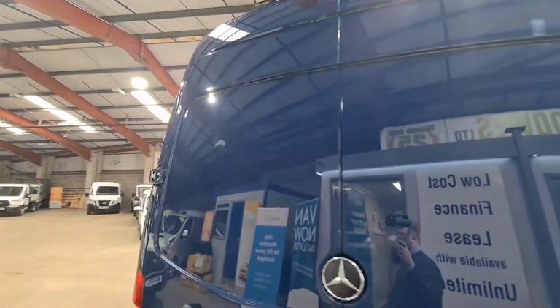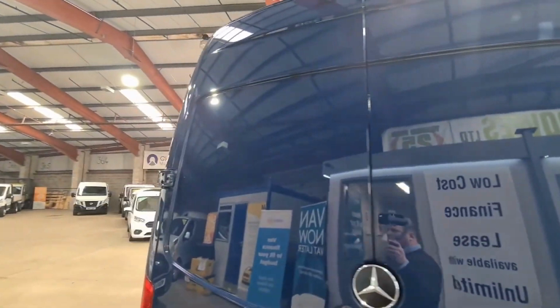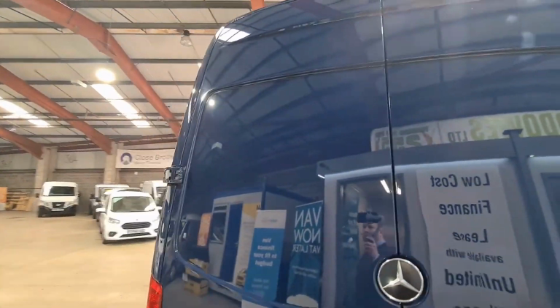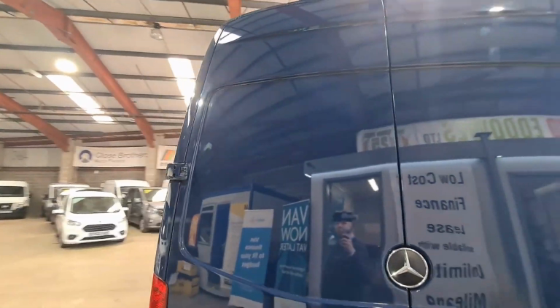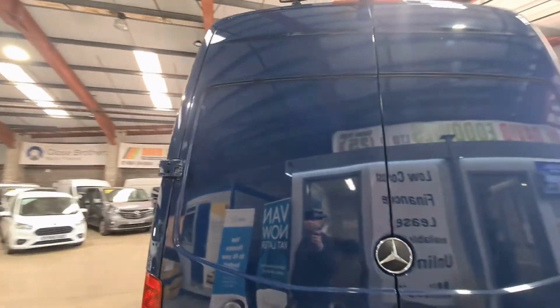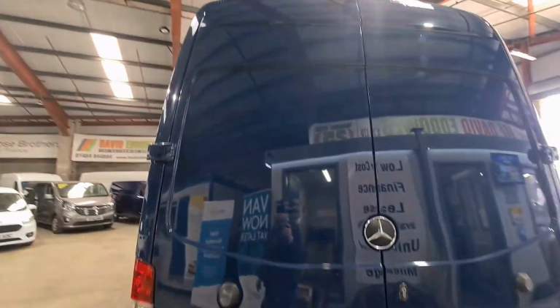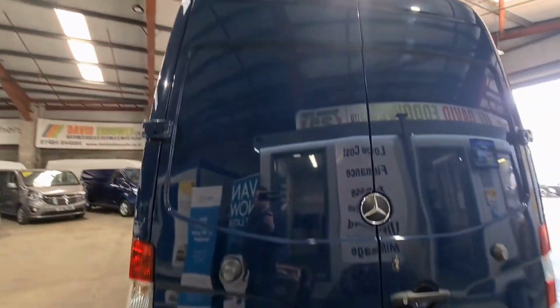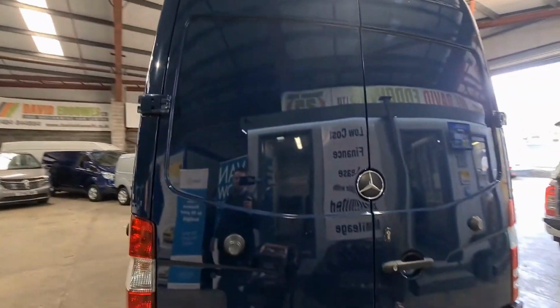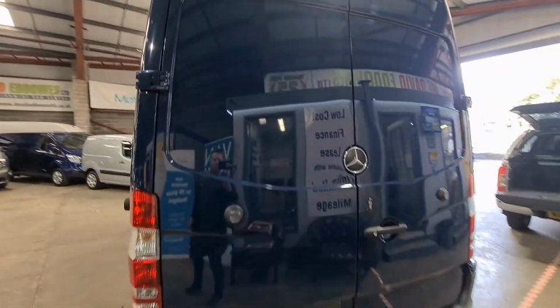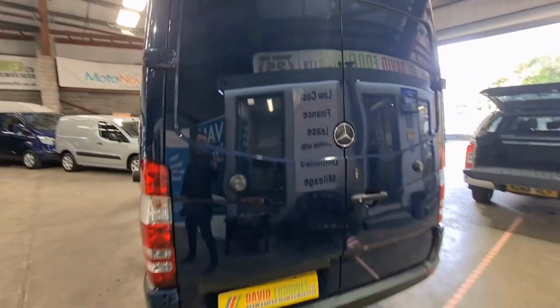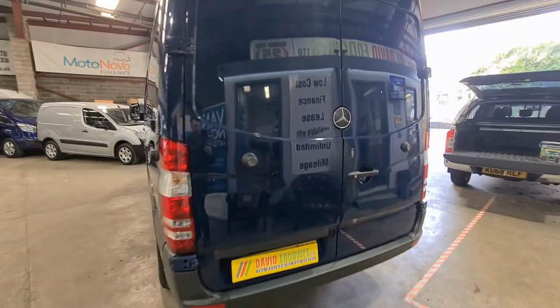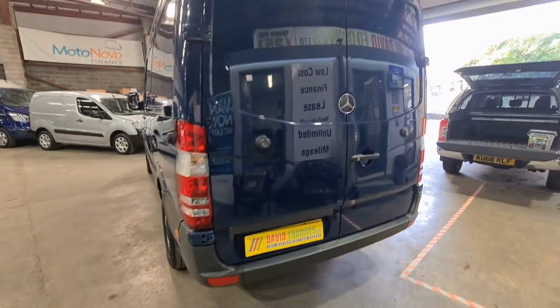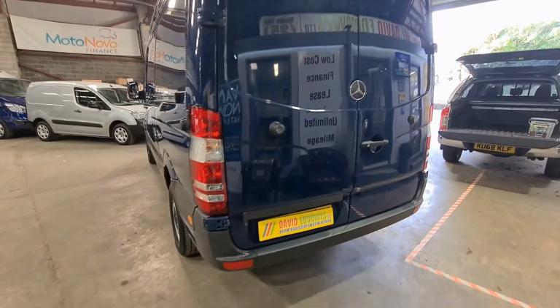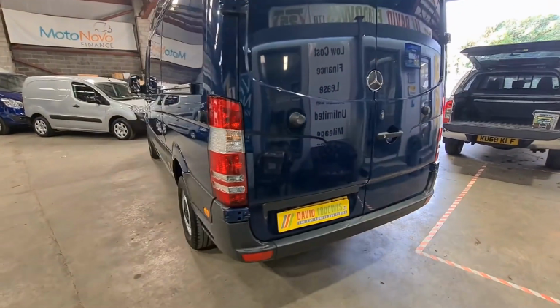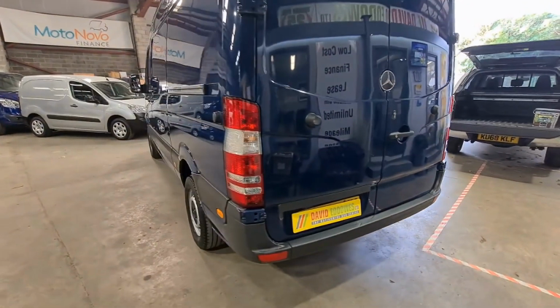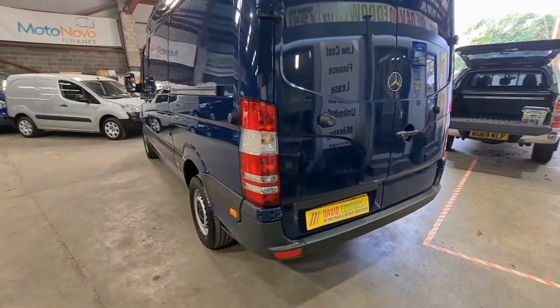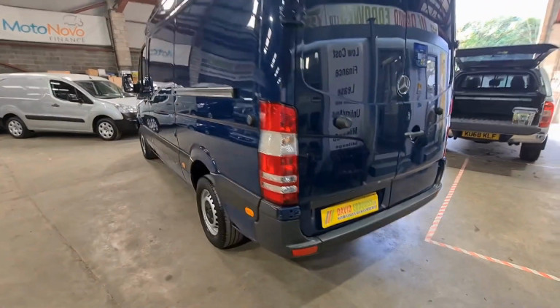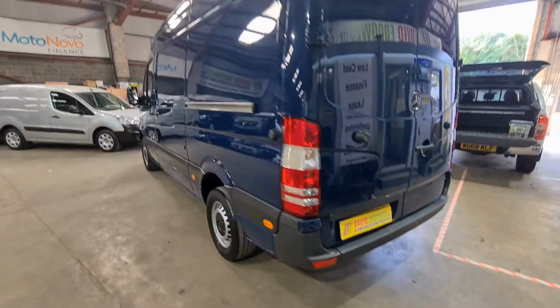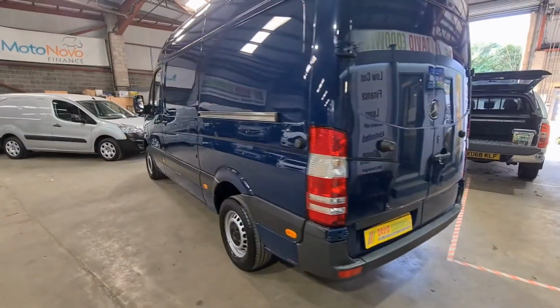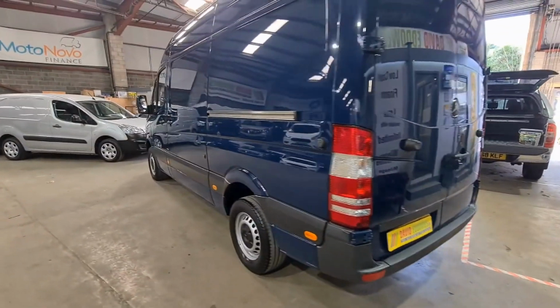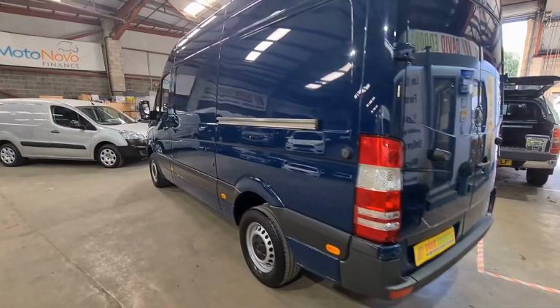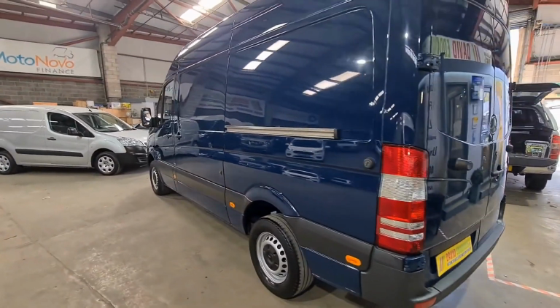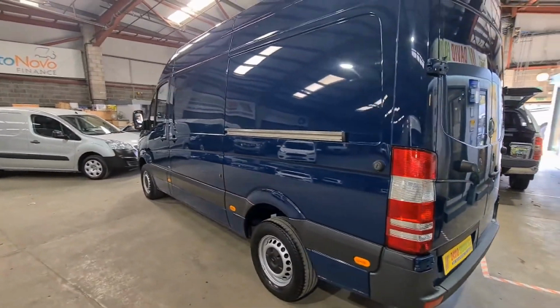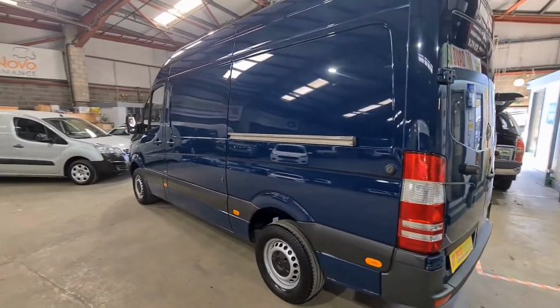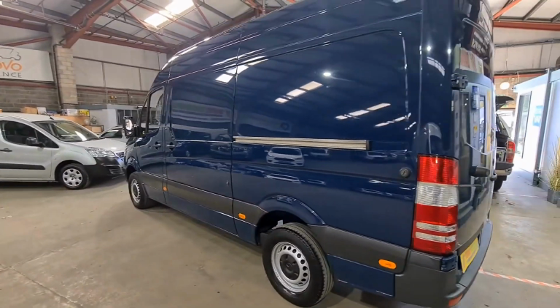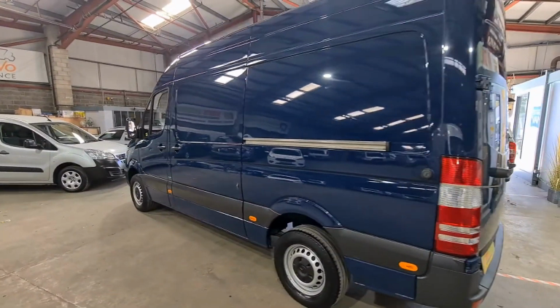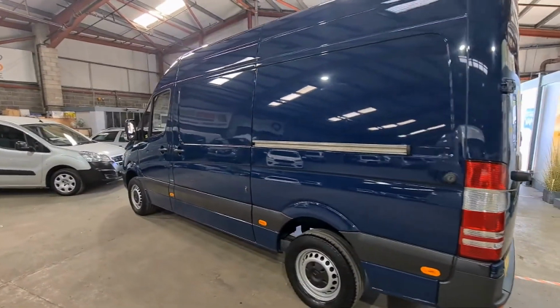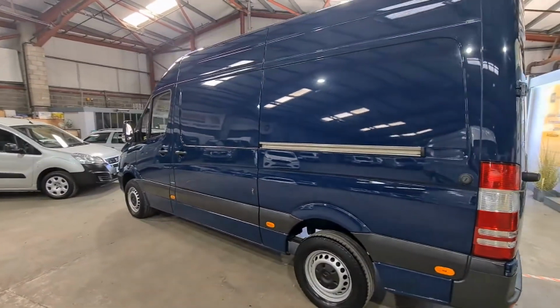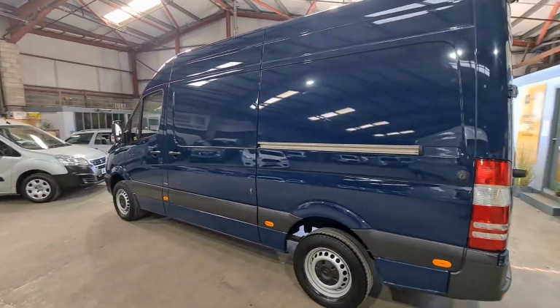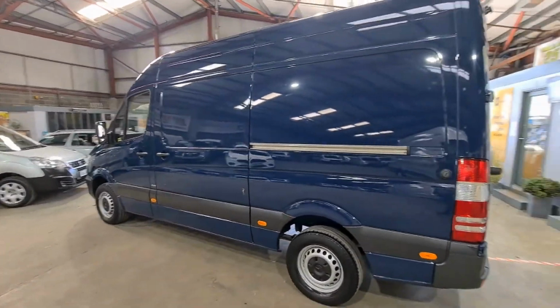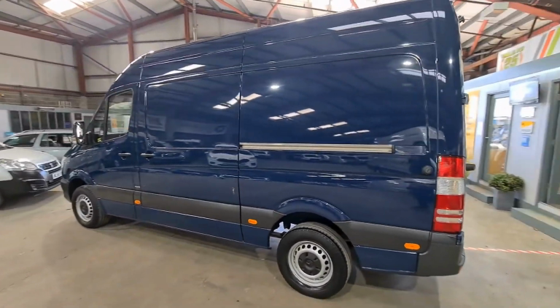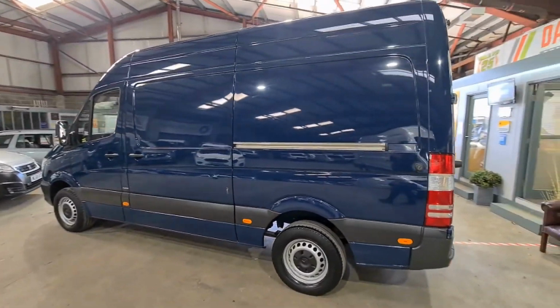We also offer a varied range of finance options, all of which can be tailored to suit your budget, enabling you to drive away the same day with our click and collect service.